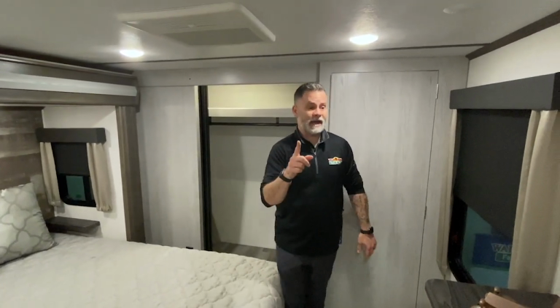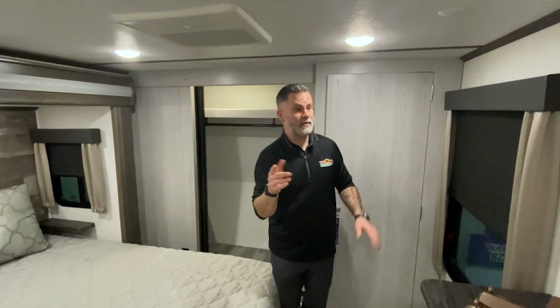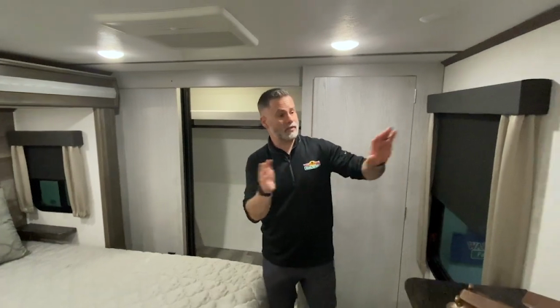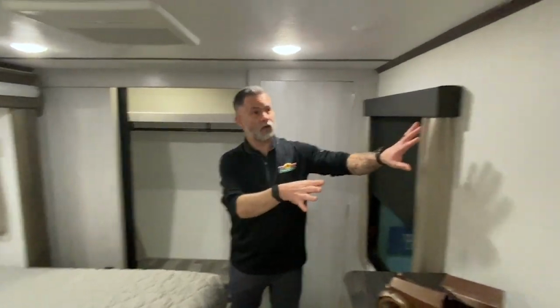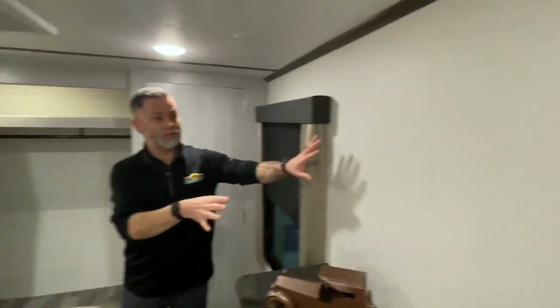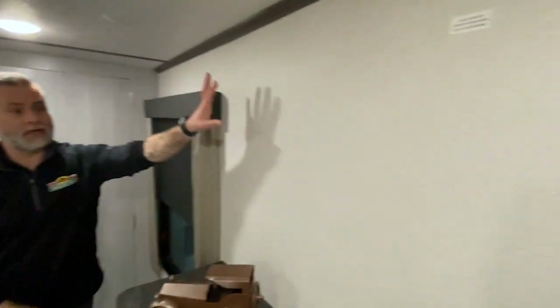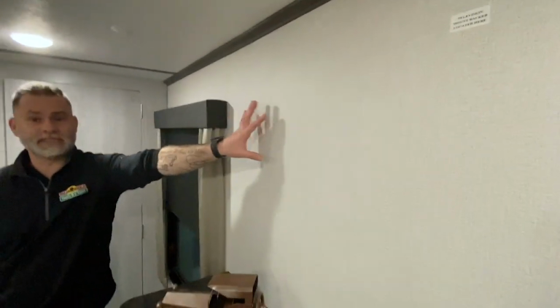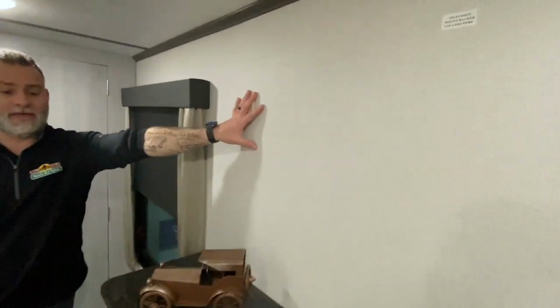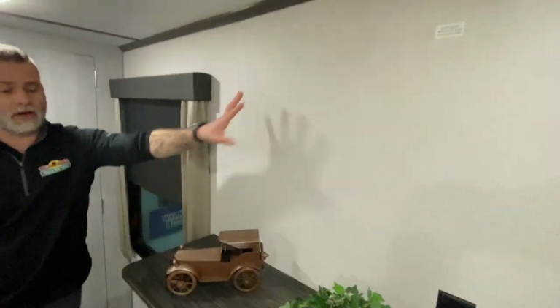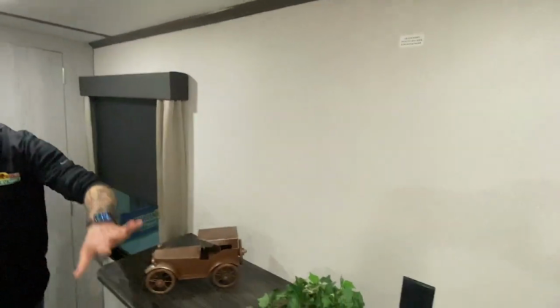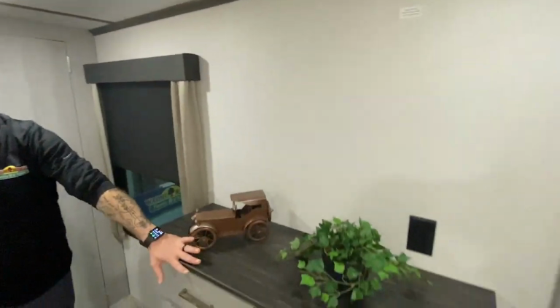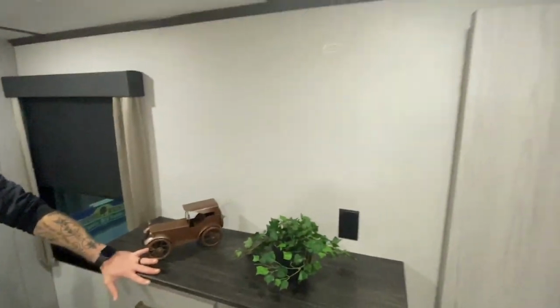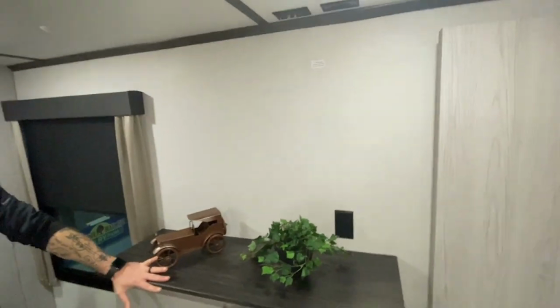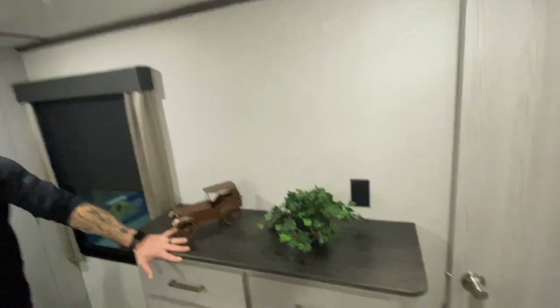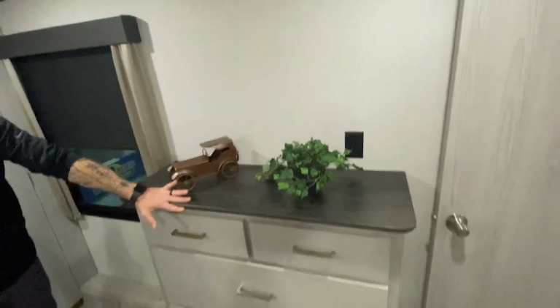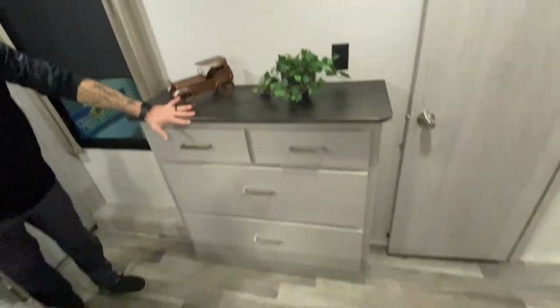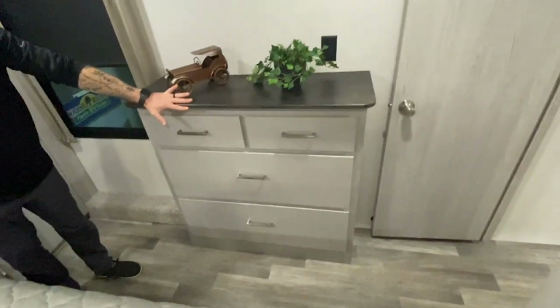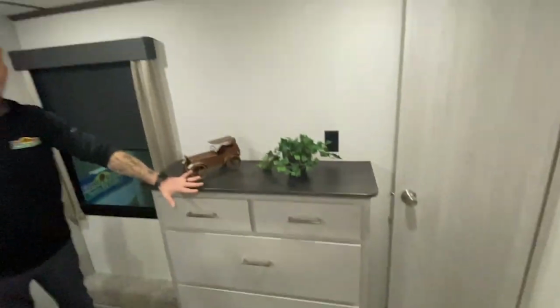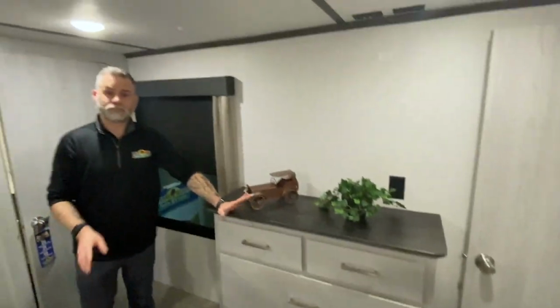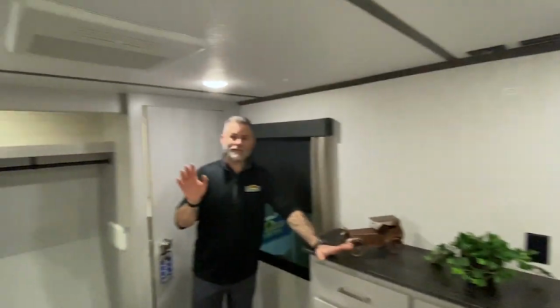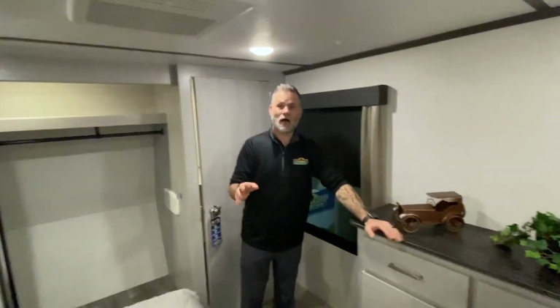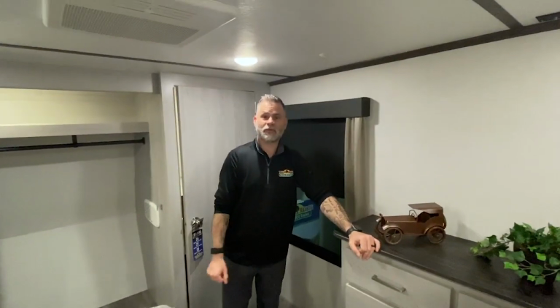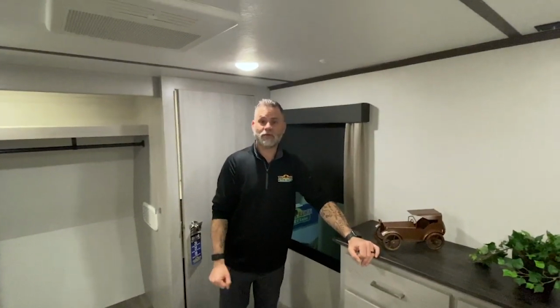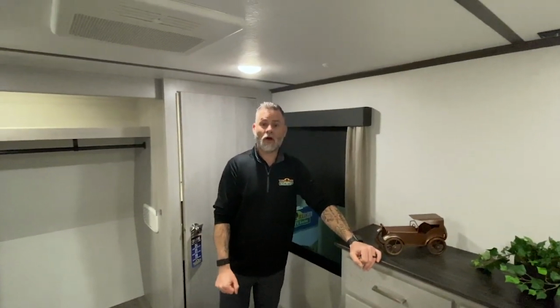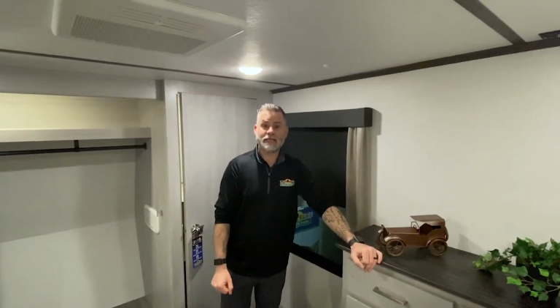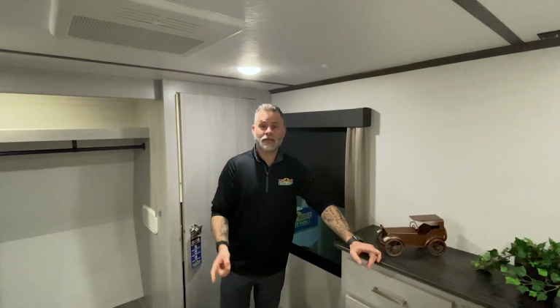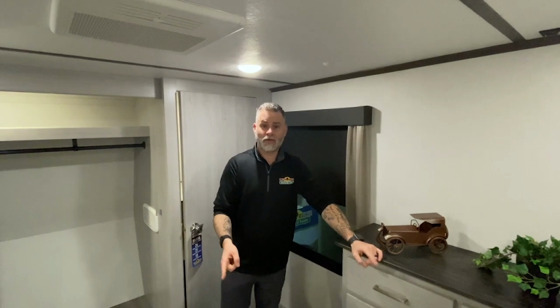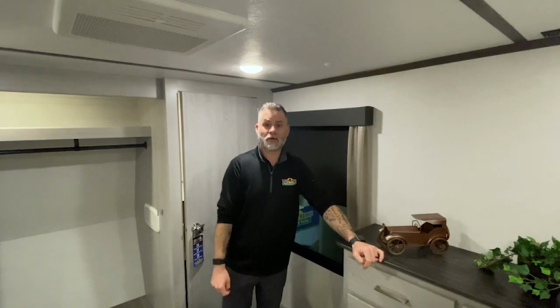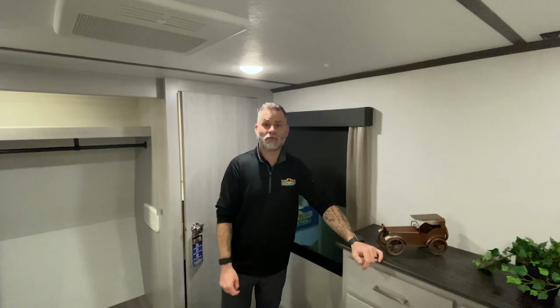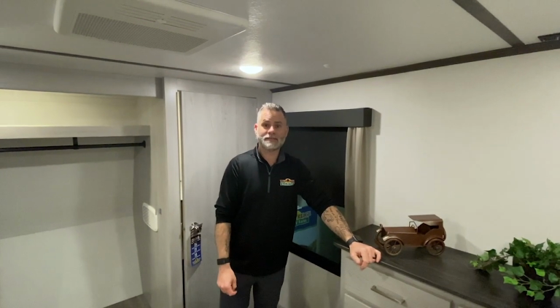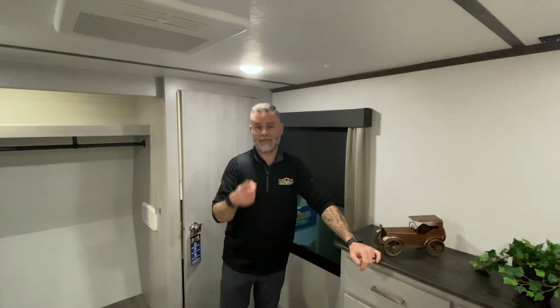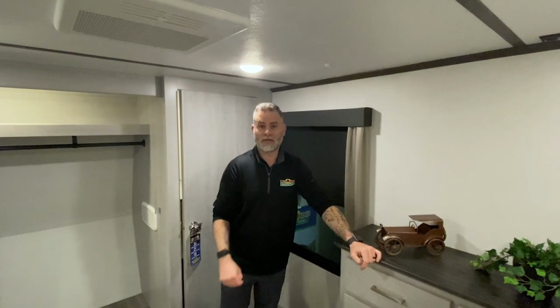One last thing to mention — directly across from the bed, you have your TV backer, and you have these drawers where you can keep even more clothes. So, this is the Montana 373RD. This was another episode of Walkthrough Wednesday. Thanks for watching.